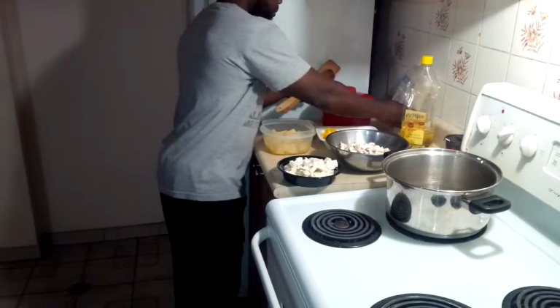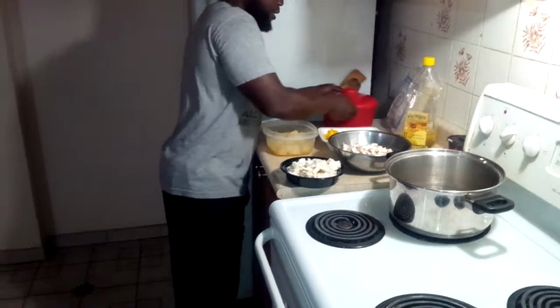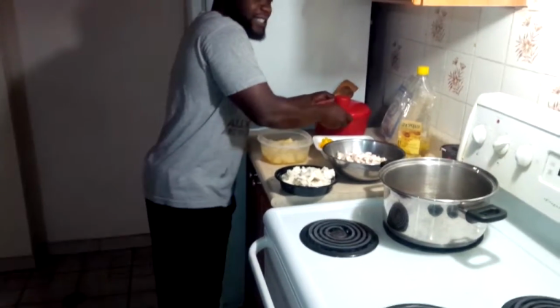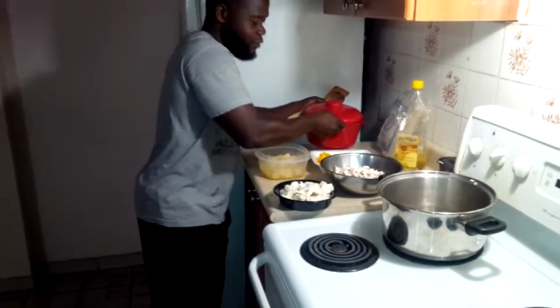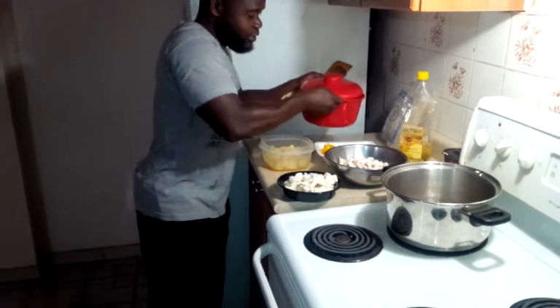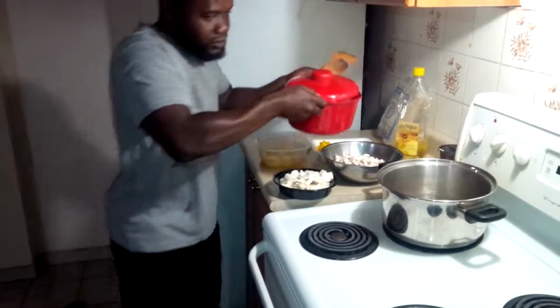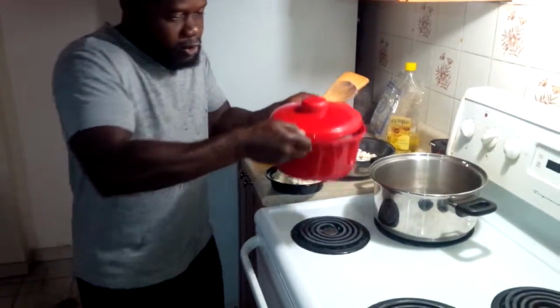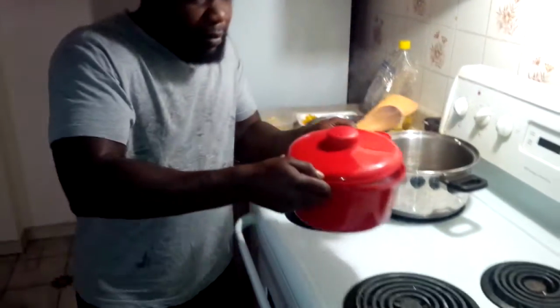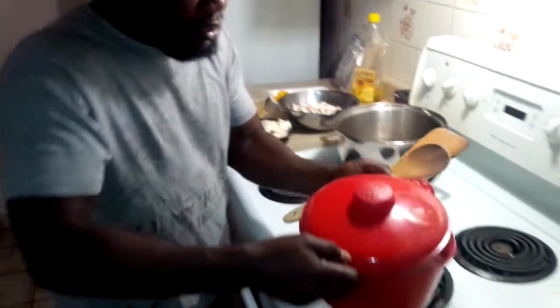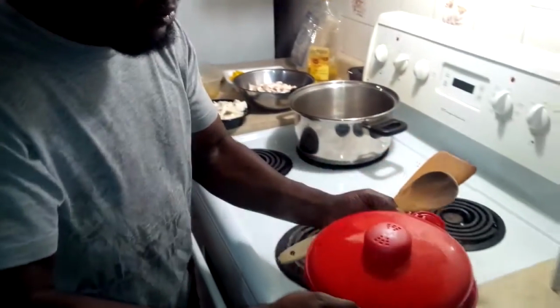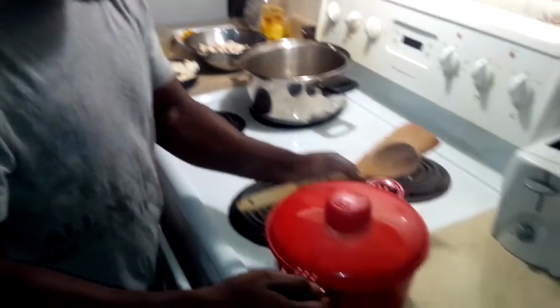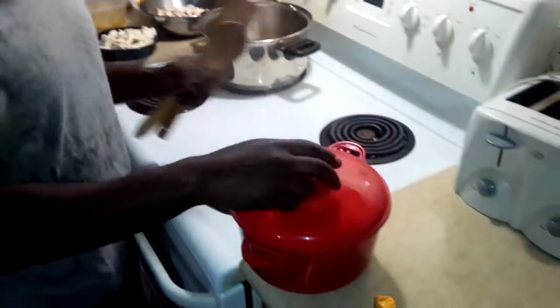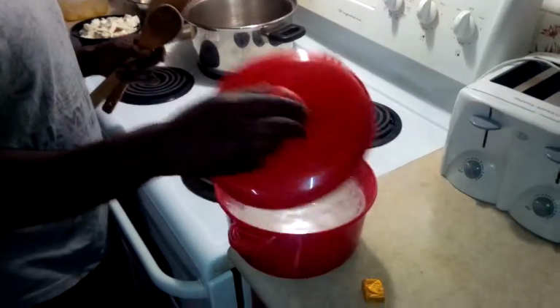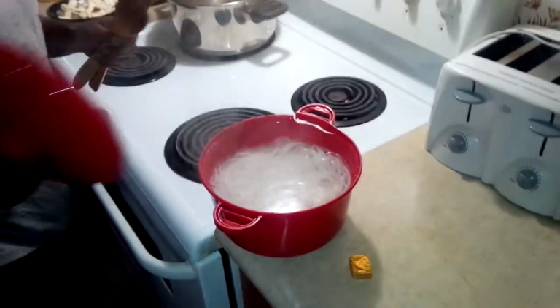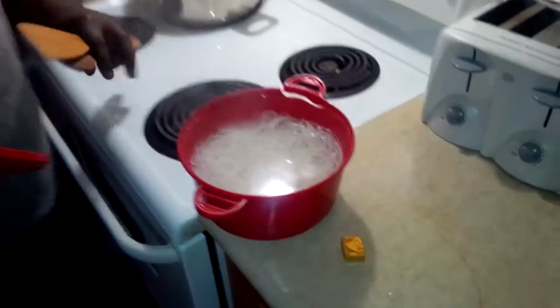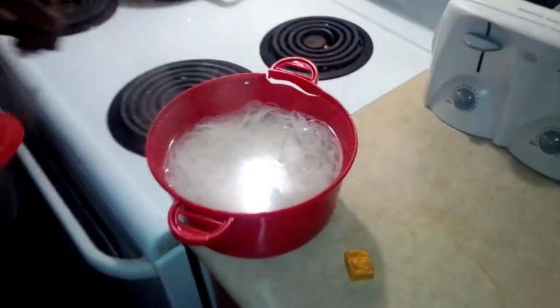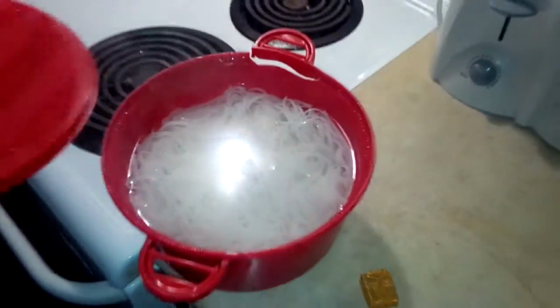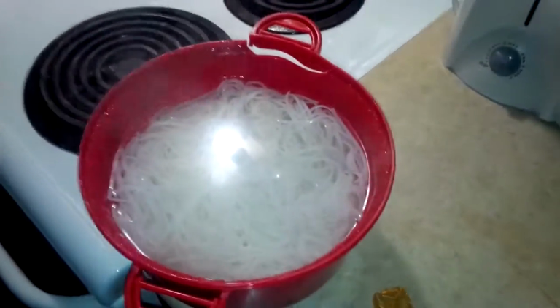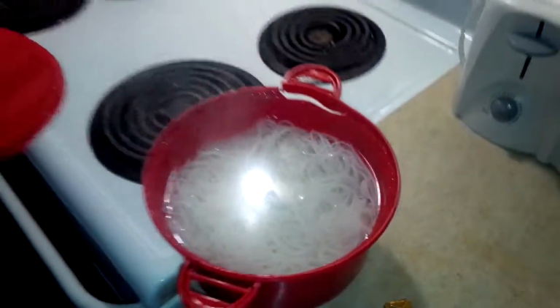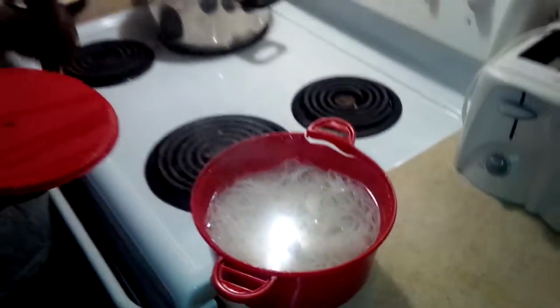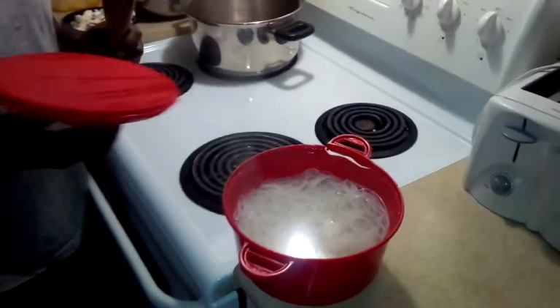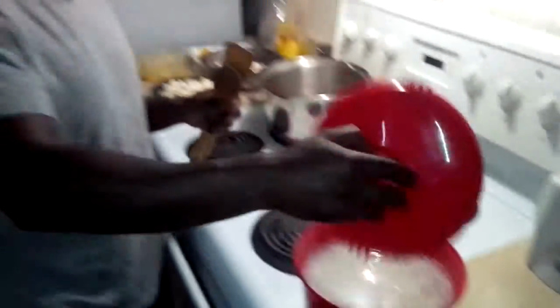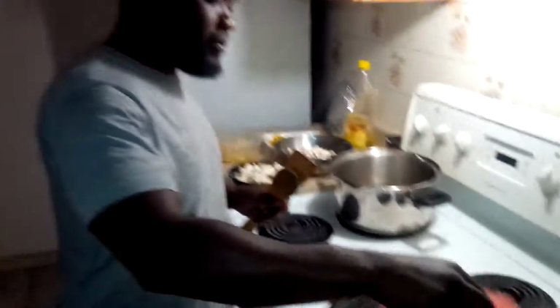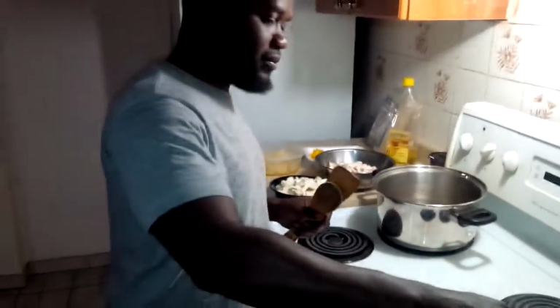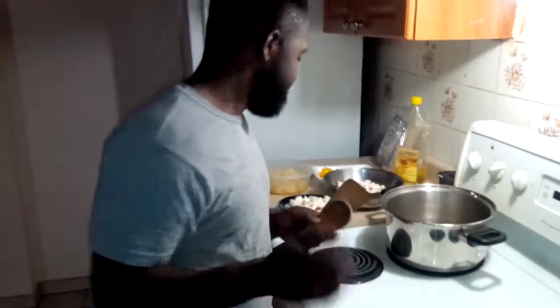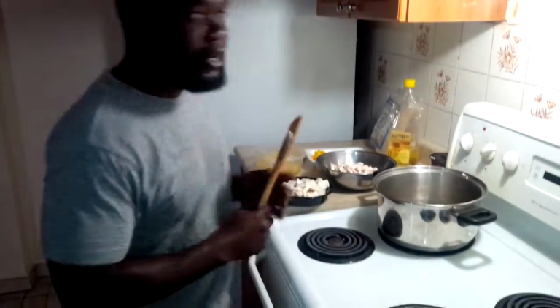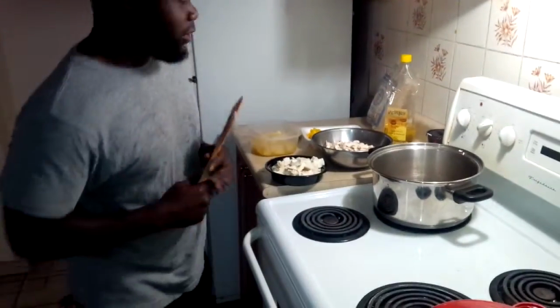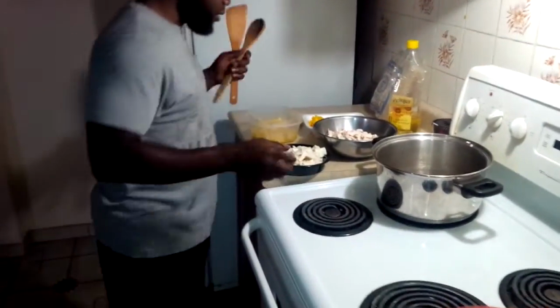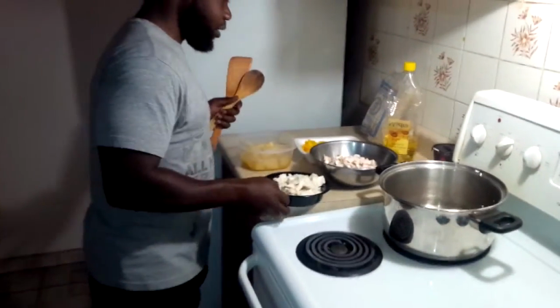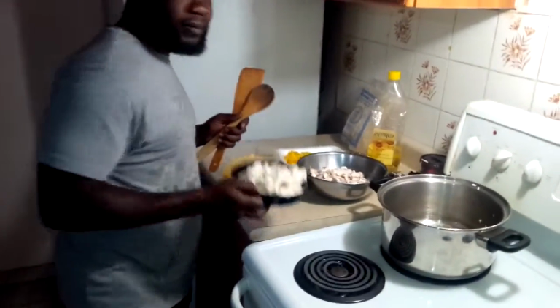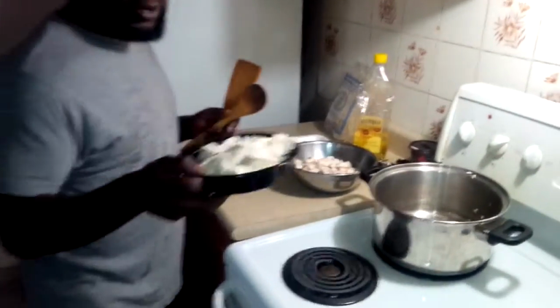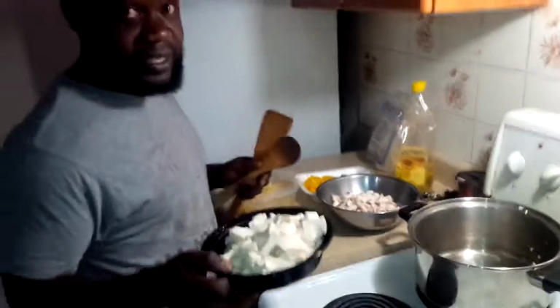So that's how I set up my vermicelli noodles. So before that sits, I also do my vermicelli. Here we go — so this is what we're going to do. We're going to put a little bit of this.